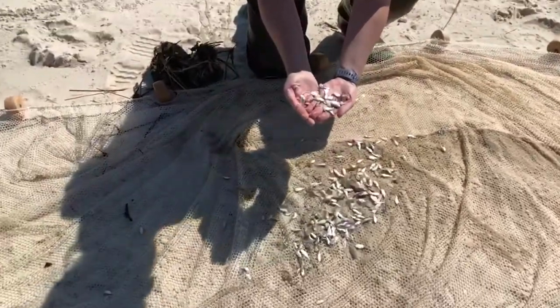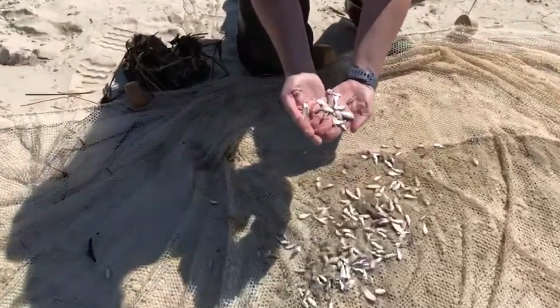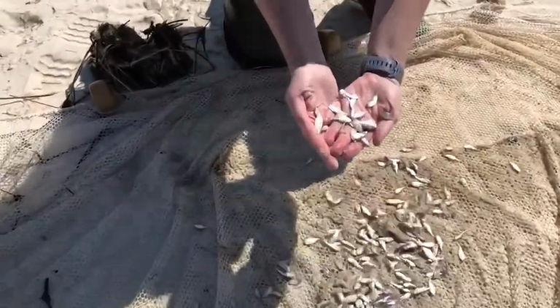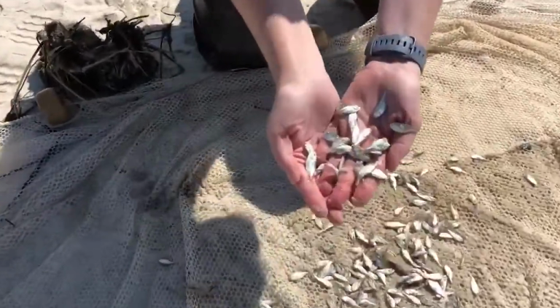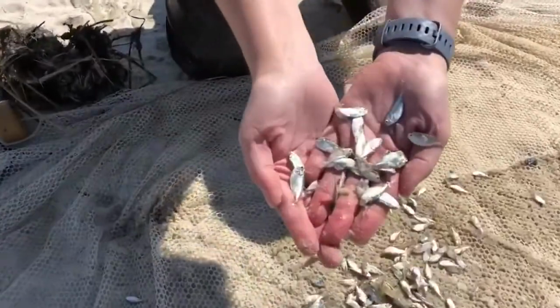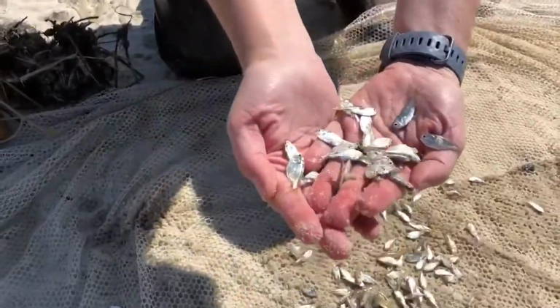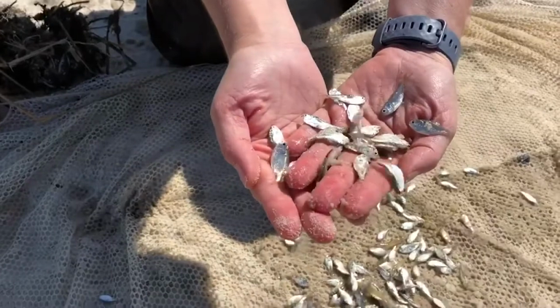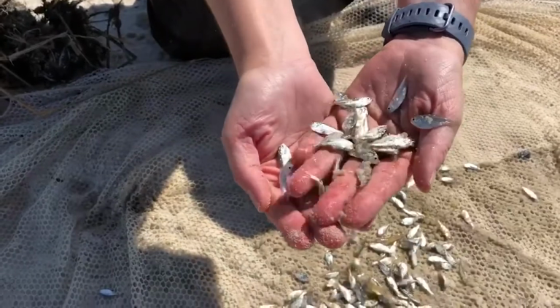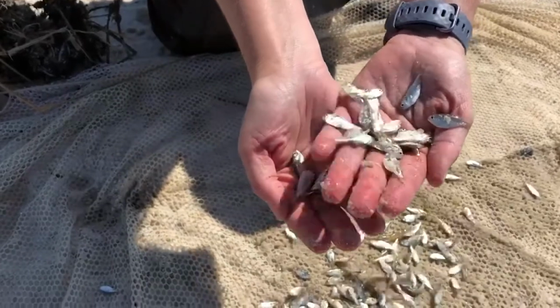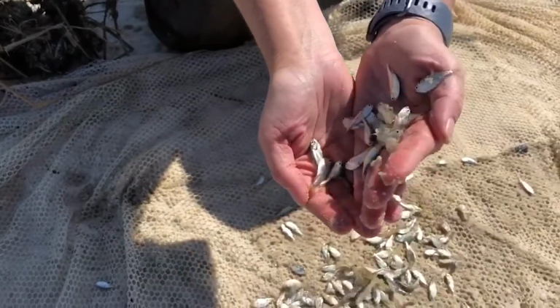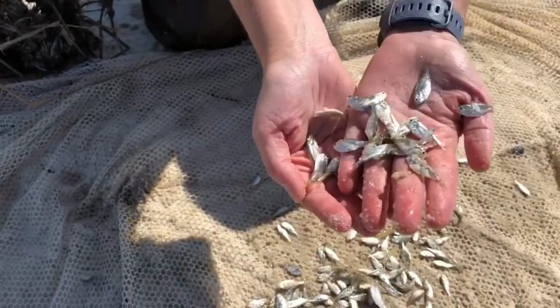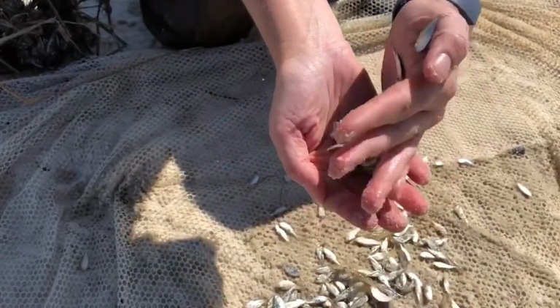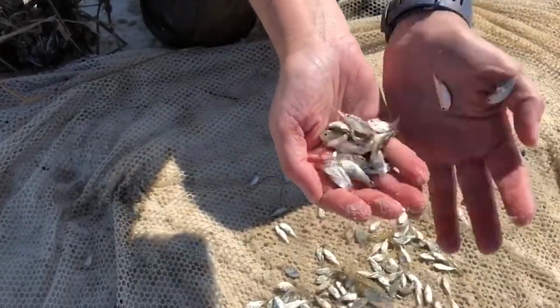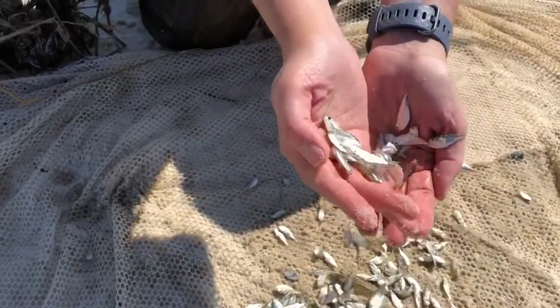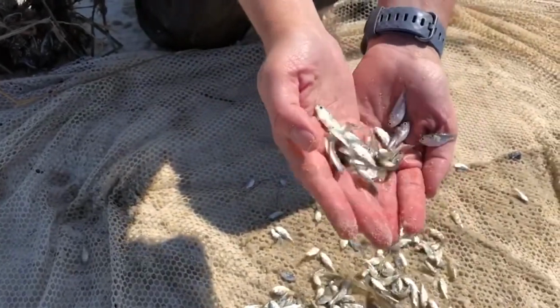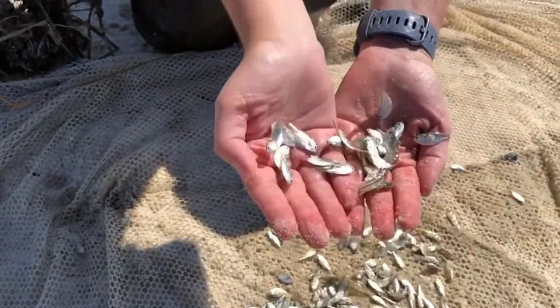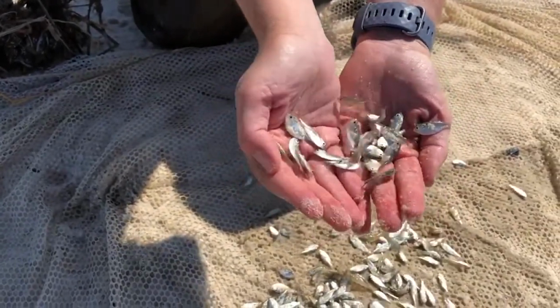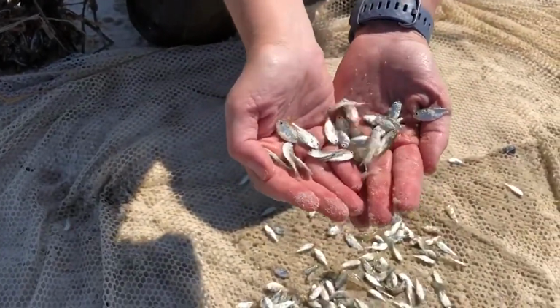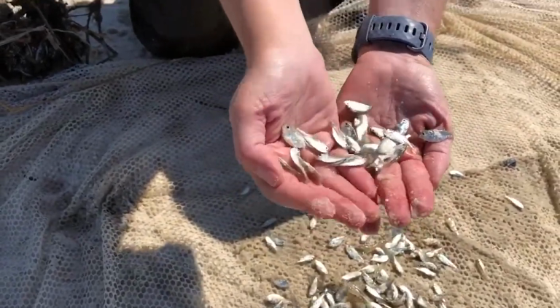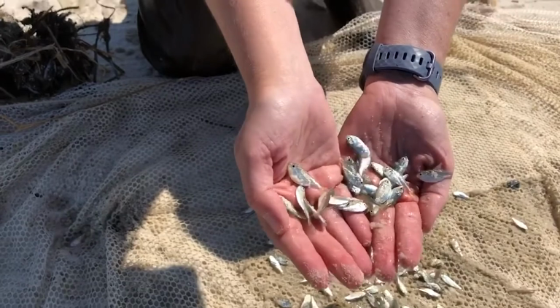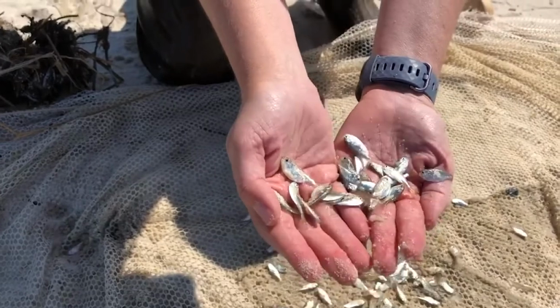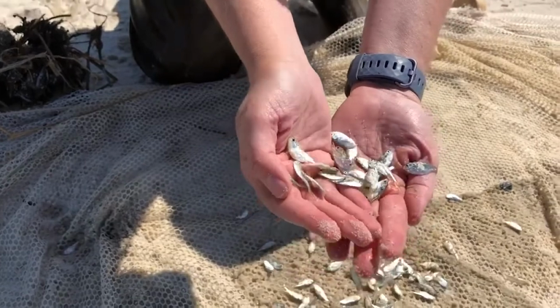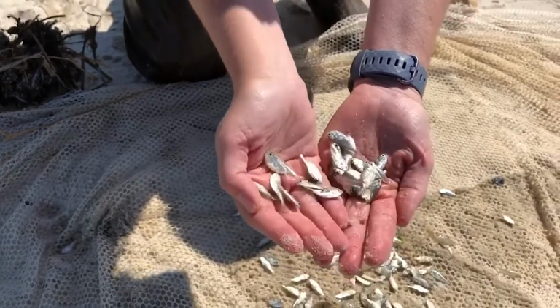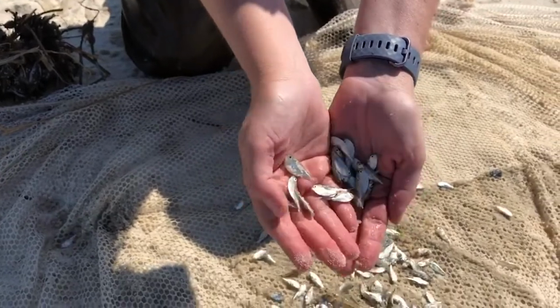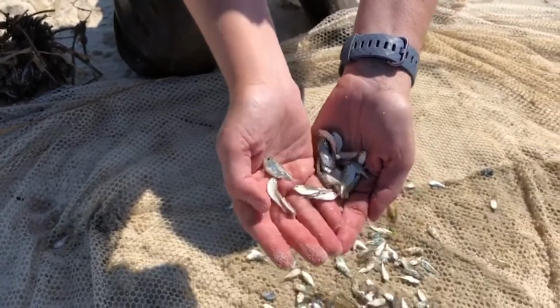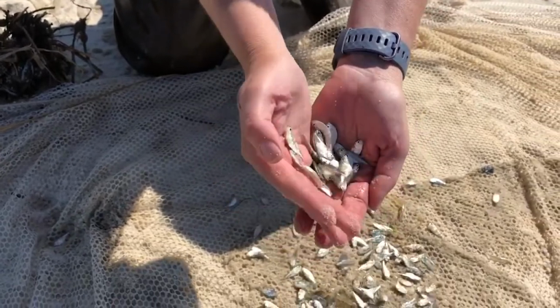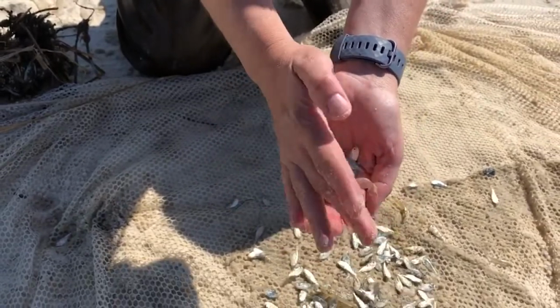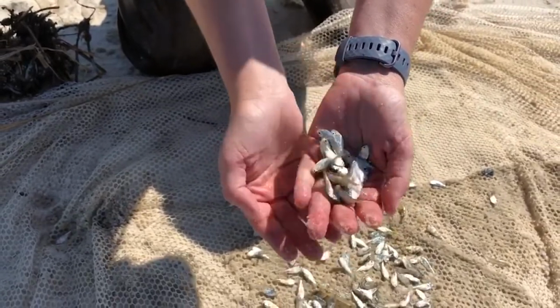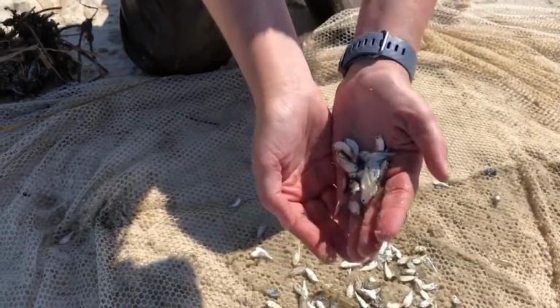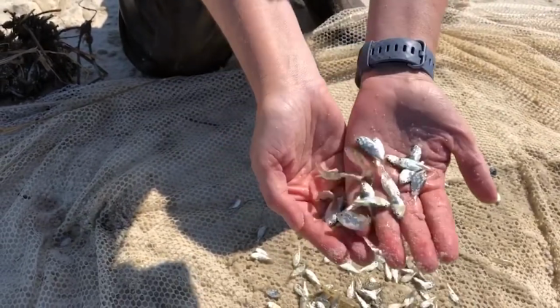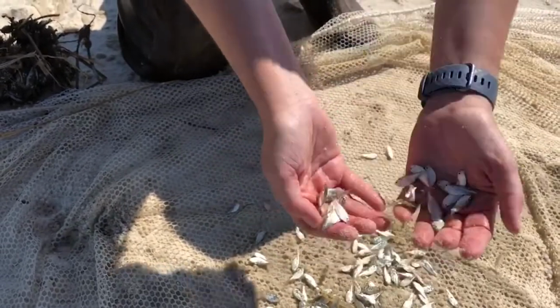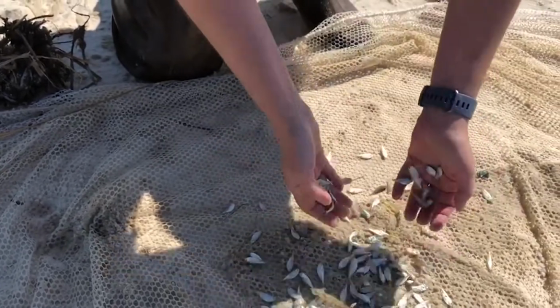What a great haul of what looks like Menhaden, which are a big schooling type of fish and extremely important bait fish for larger fish and also birds.